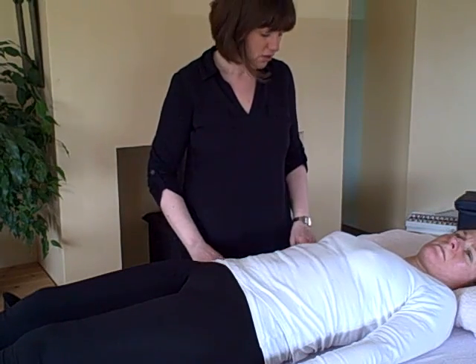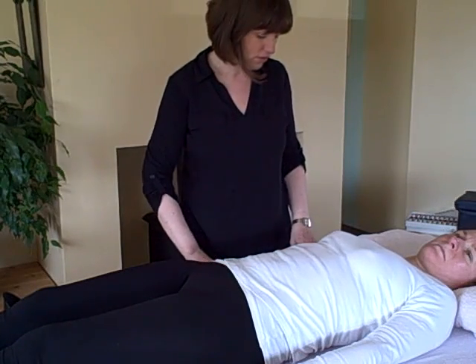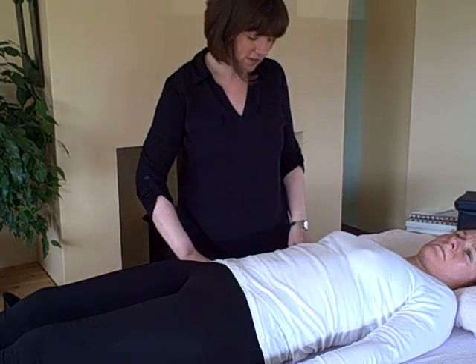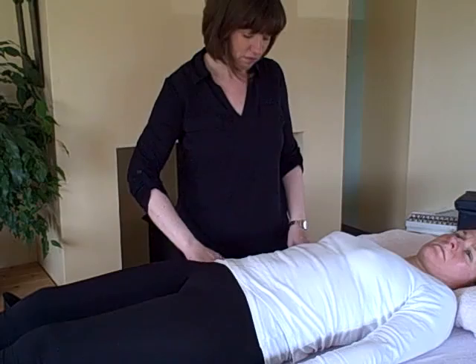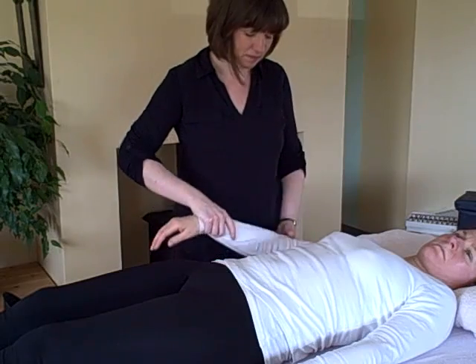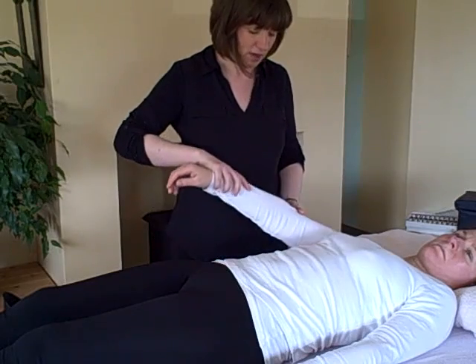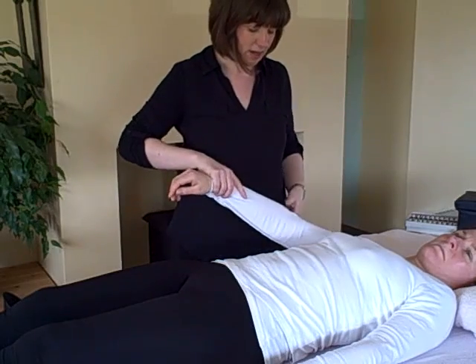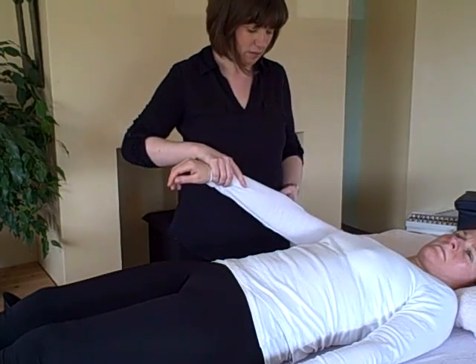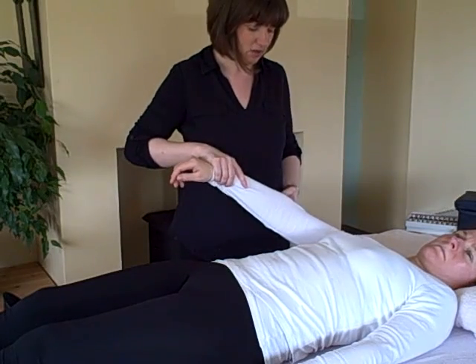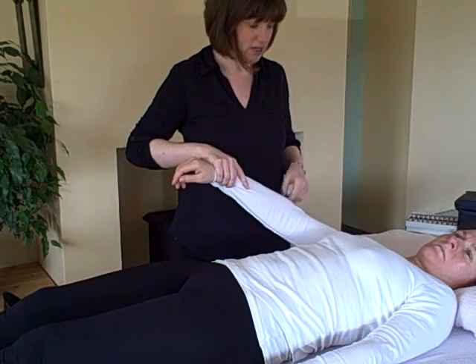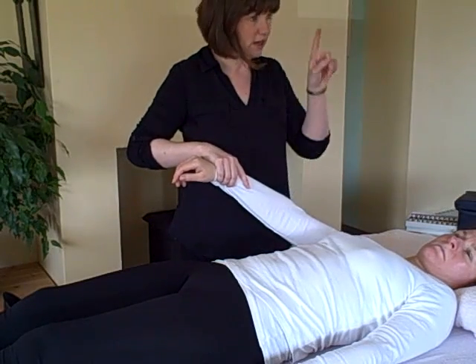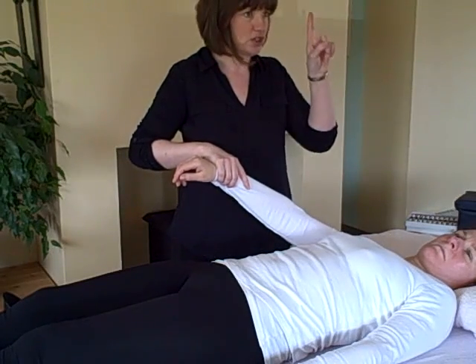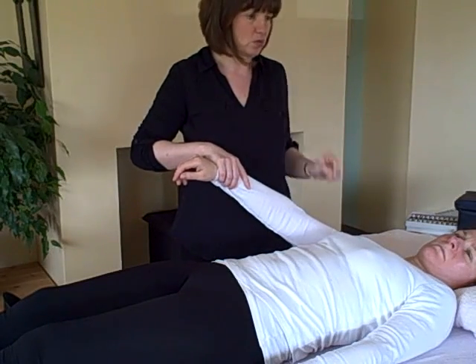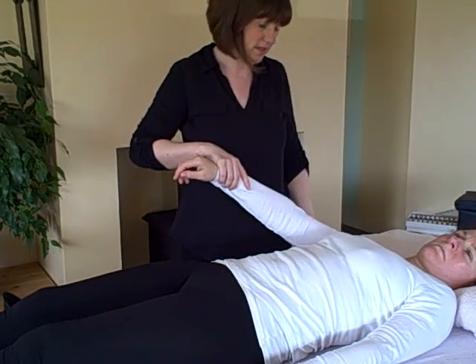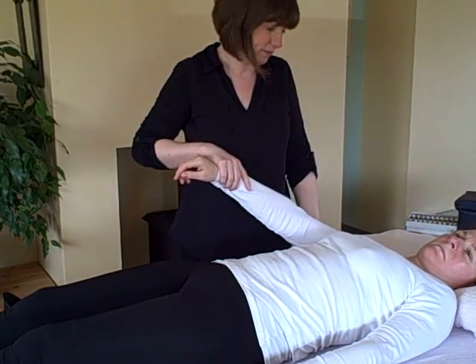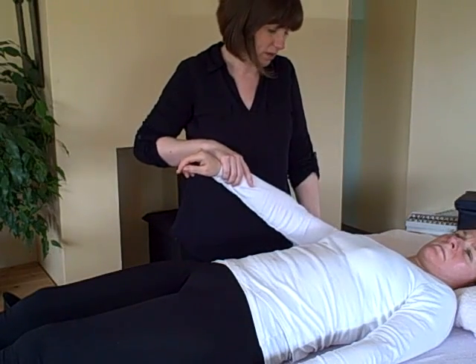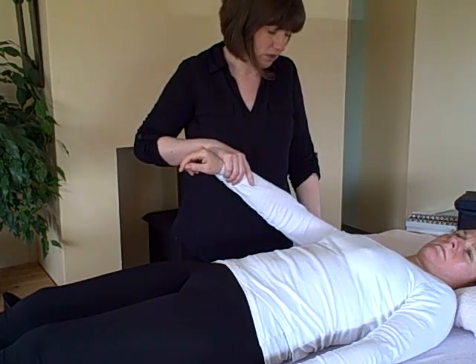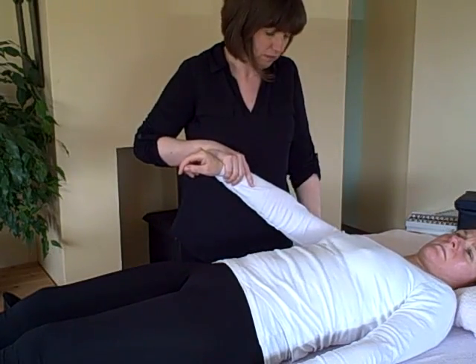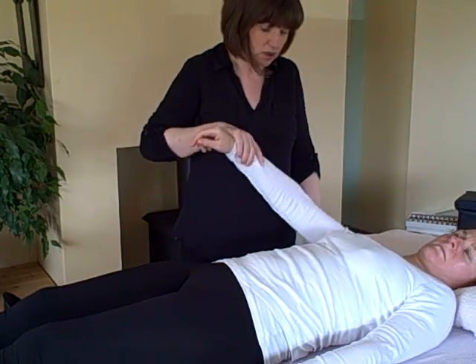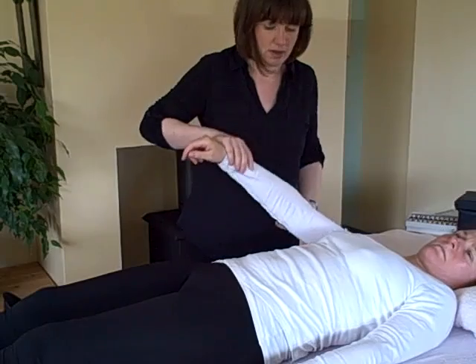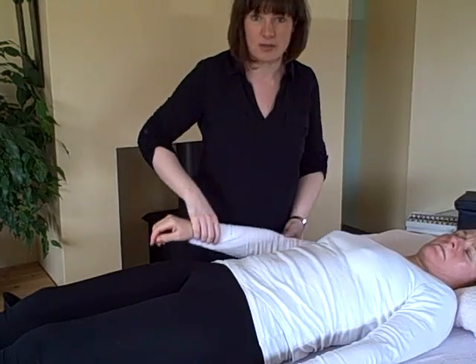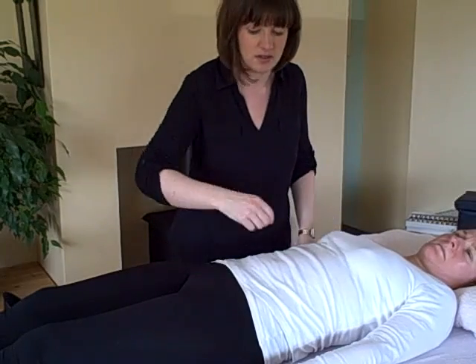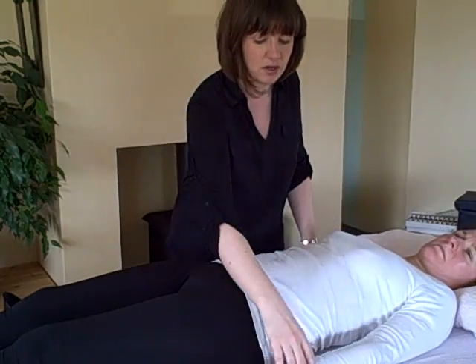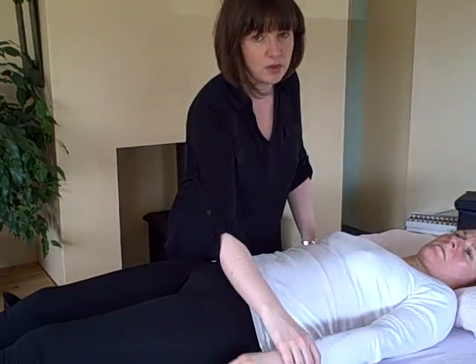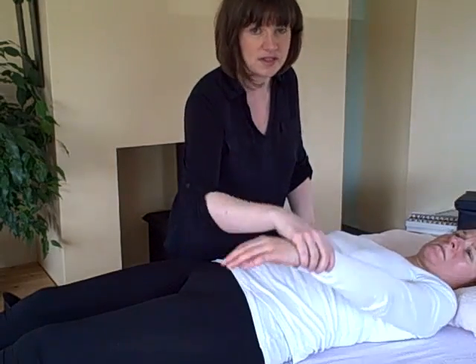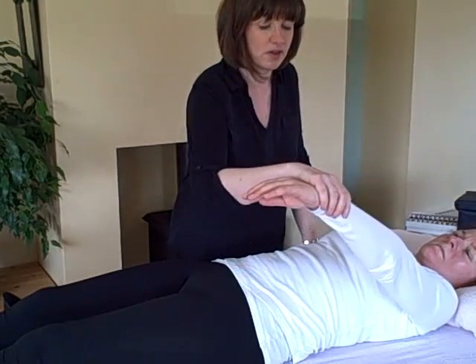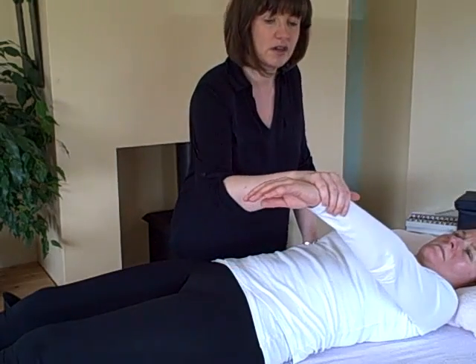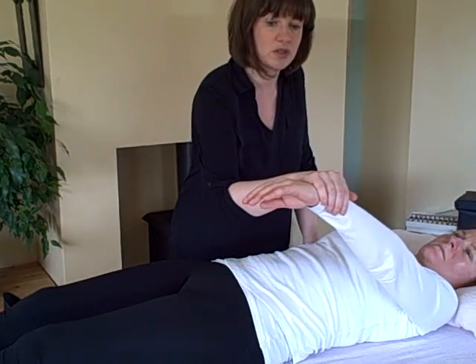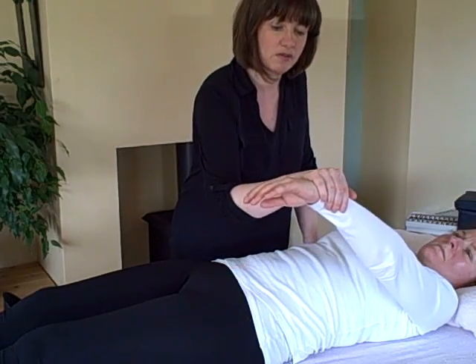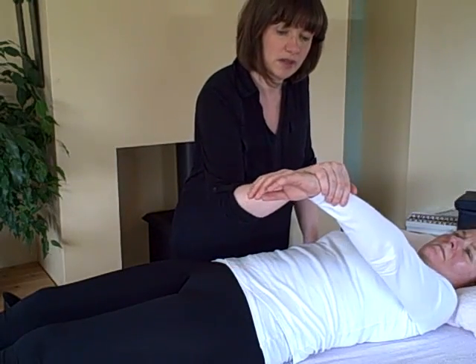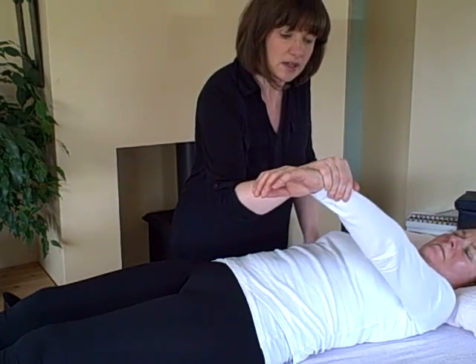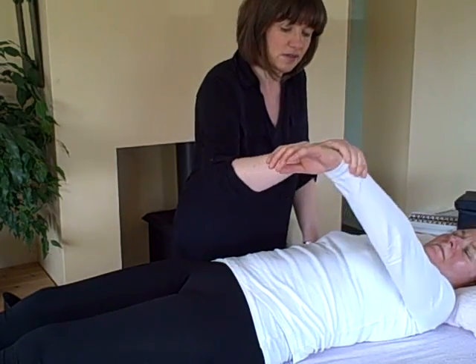So if you lift this arm for me, keep it nice and straight and you're pushing up towards the ceiling. Push up. Good, so that was nice and strong. We're going to do the same one over here and push up again for me.